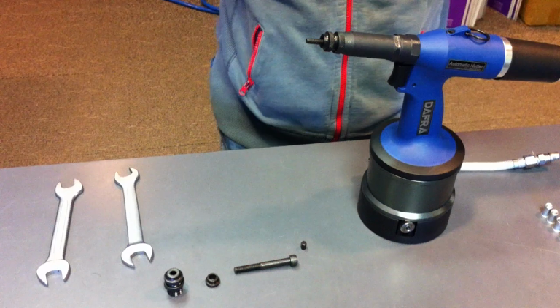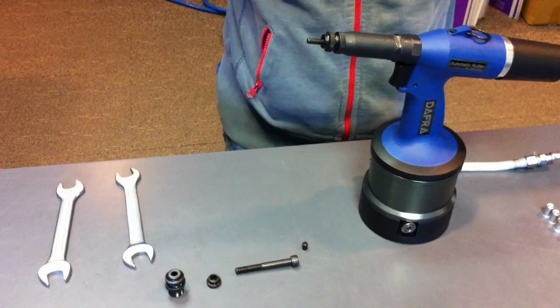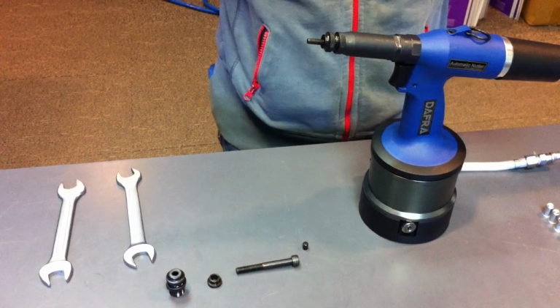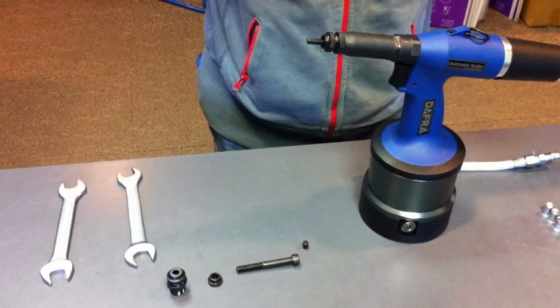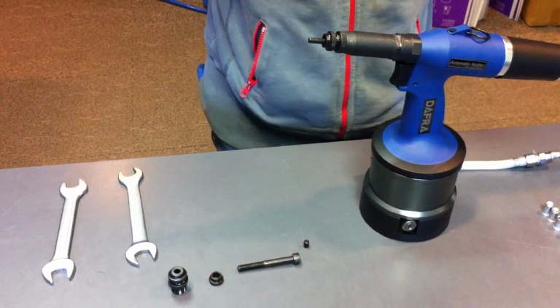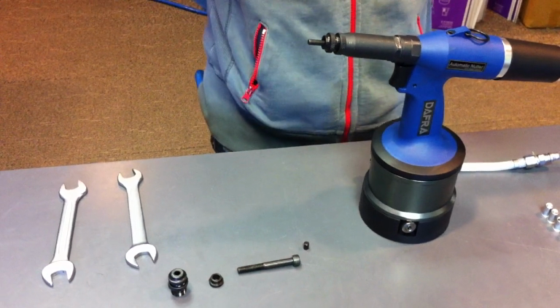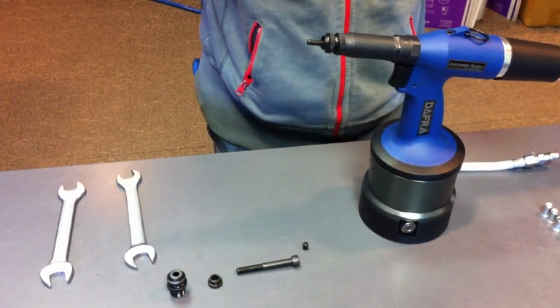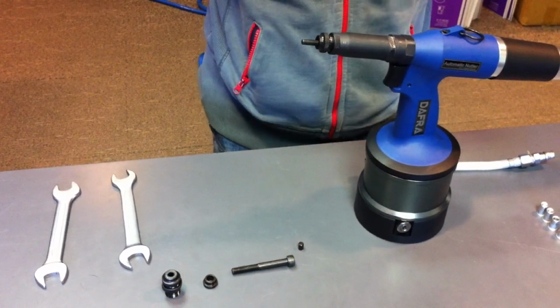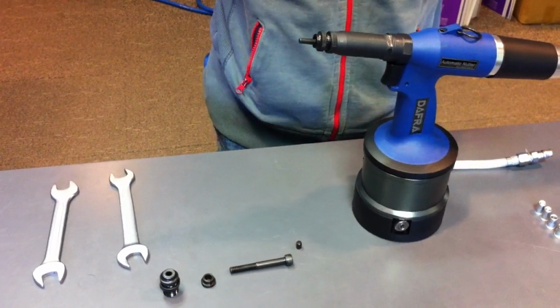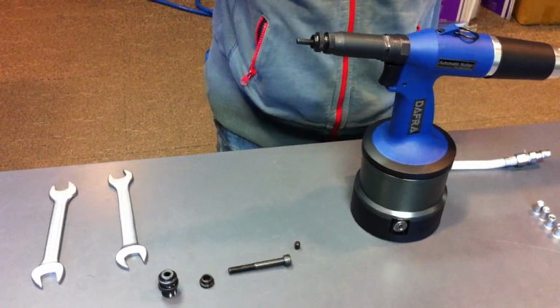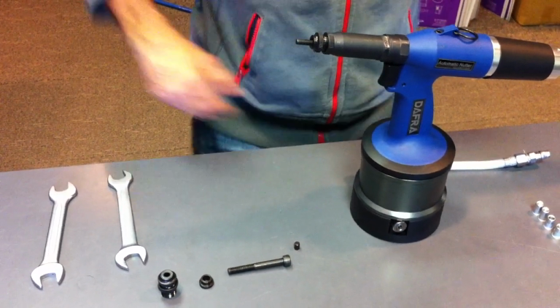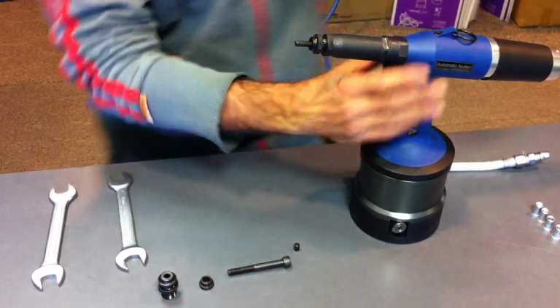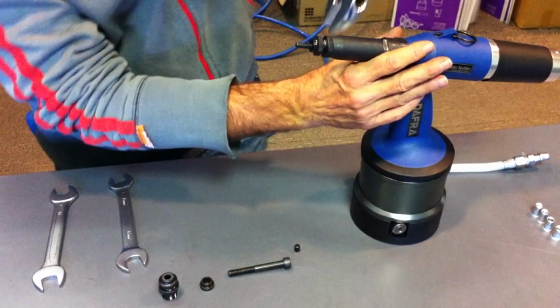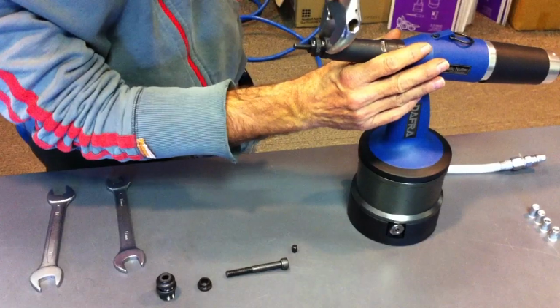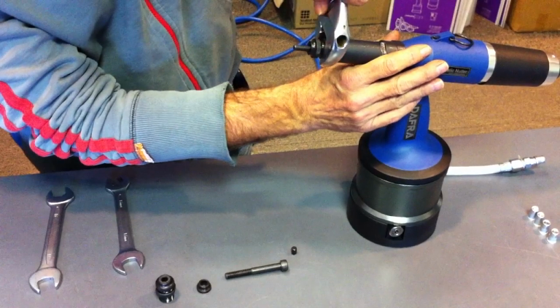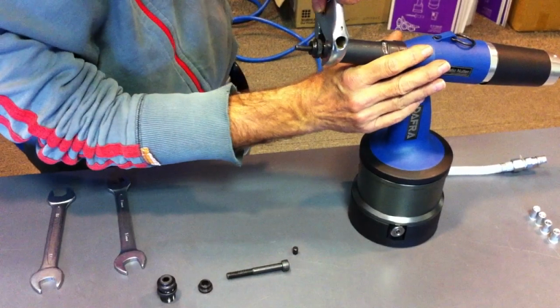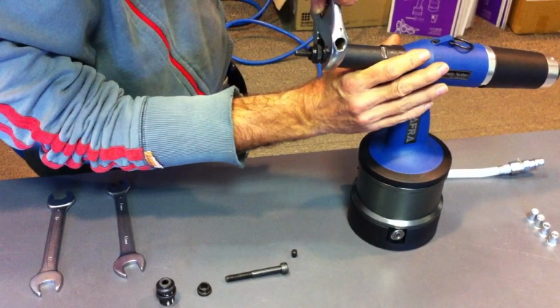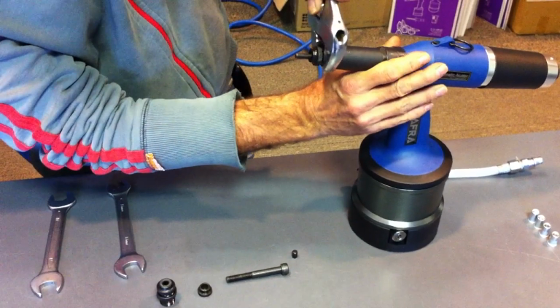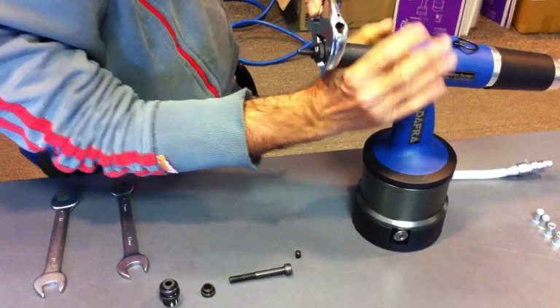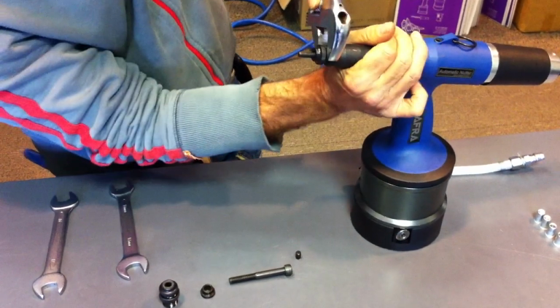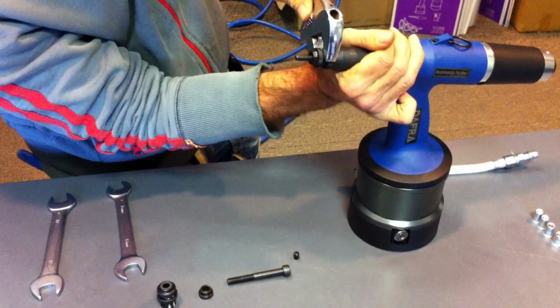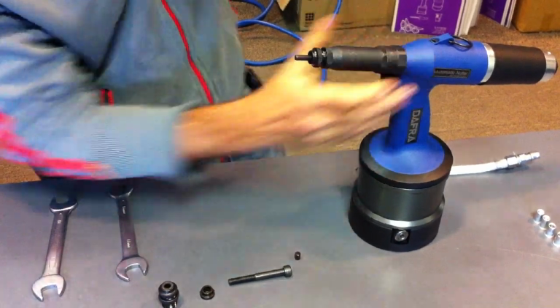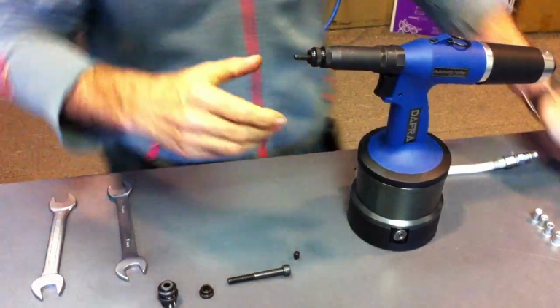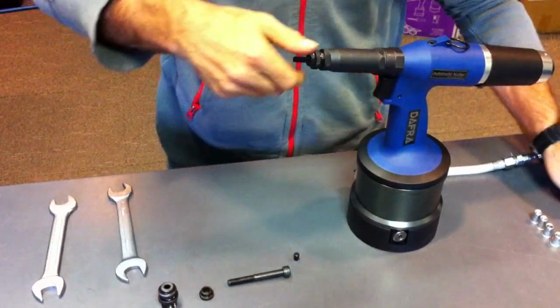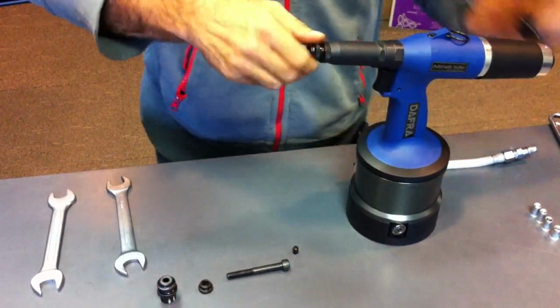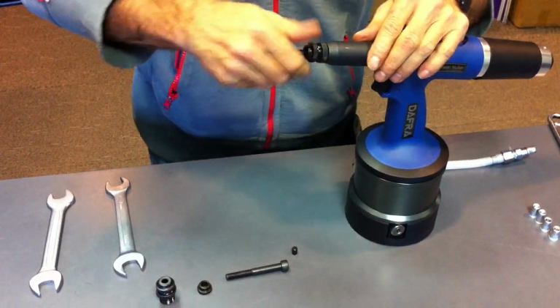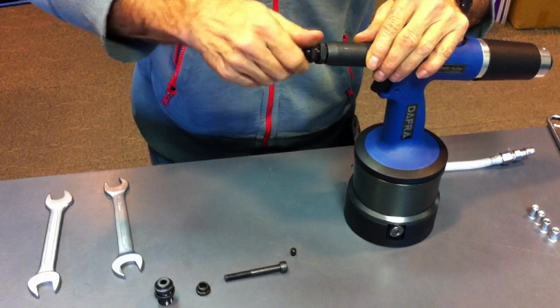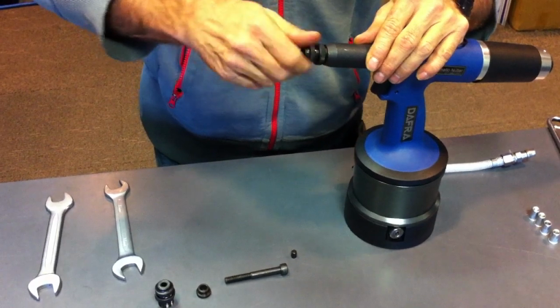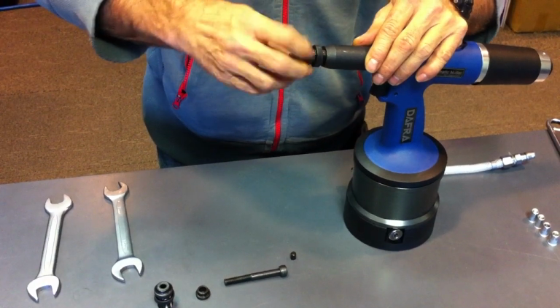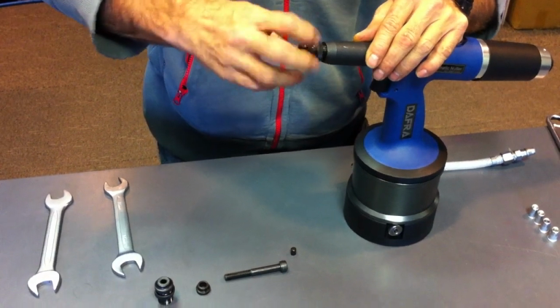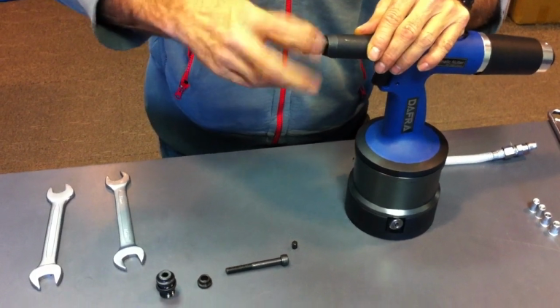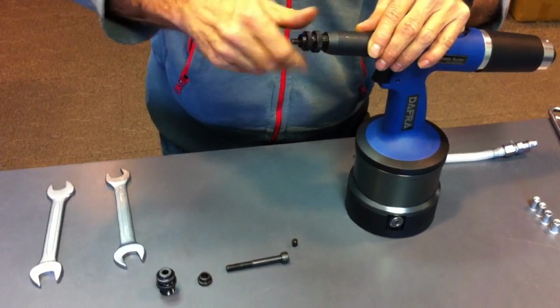Hi, welcome to DAFRA. This is a nose change for our DNP-12. Firstly, unscrew the outer case and unscrew the outer nose piece.